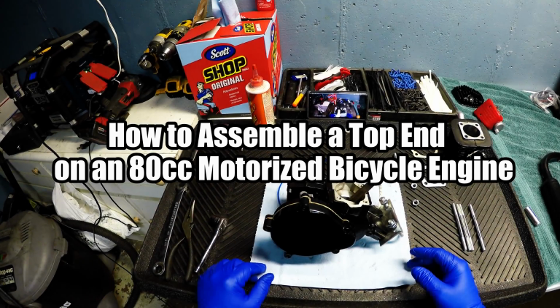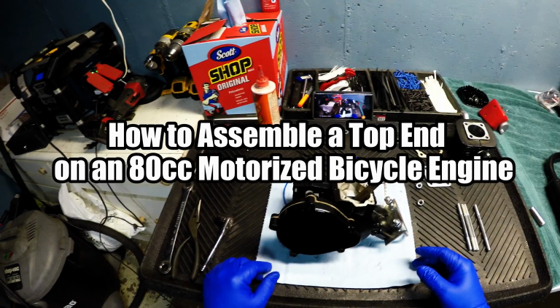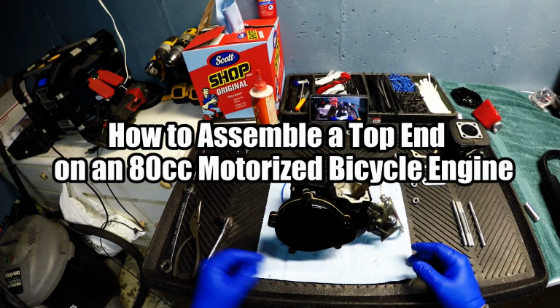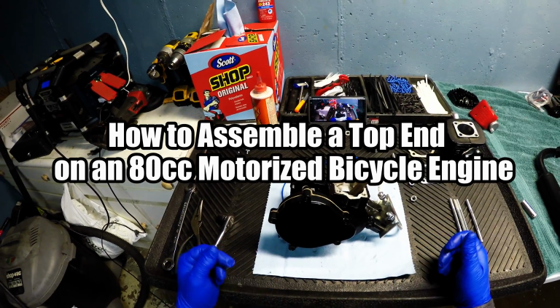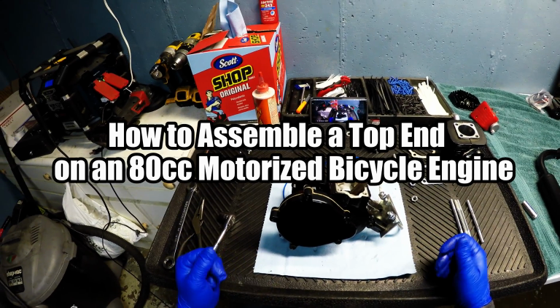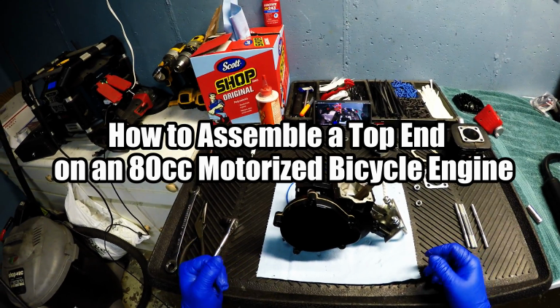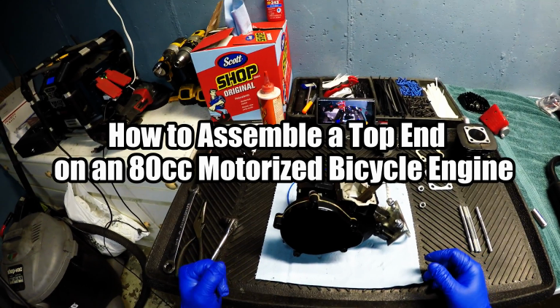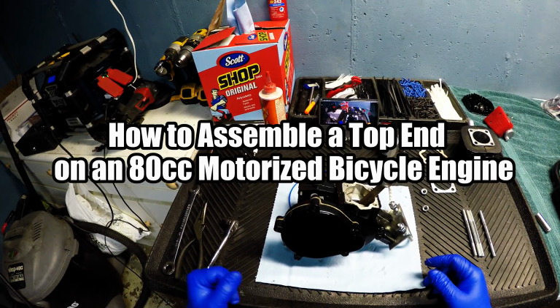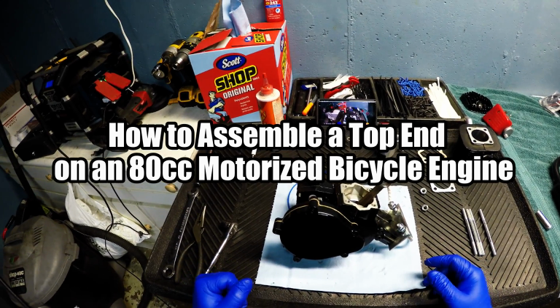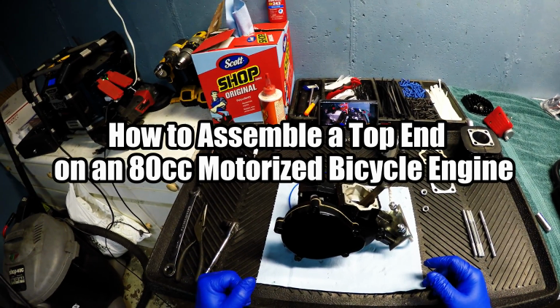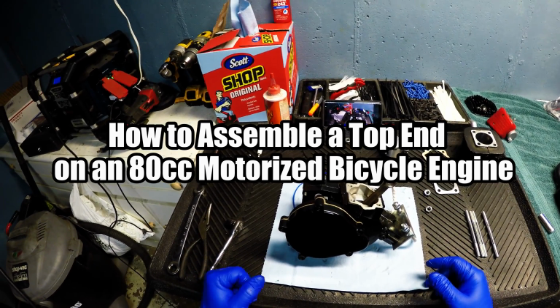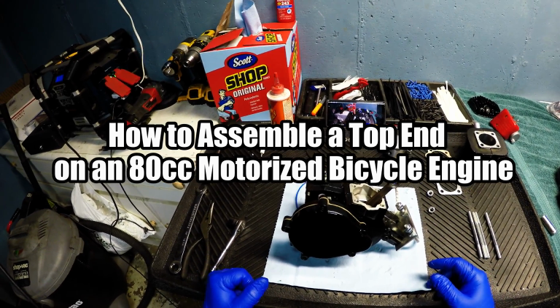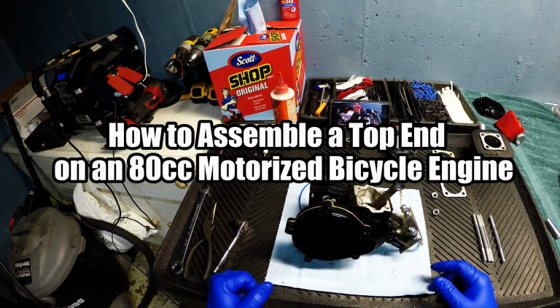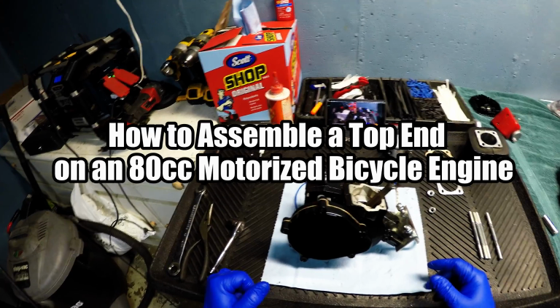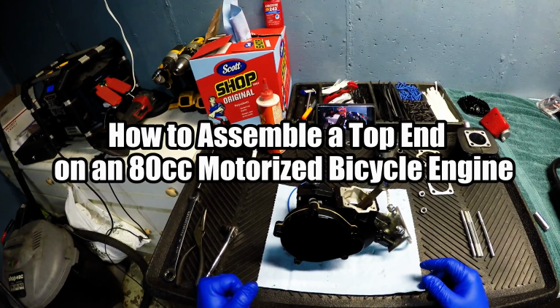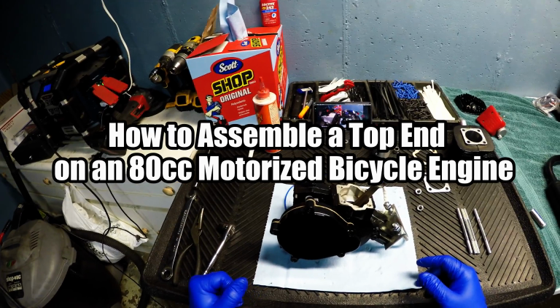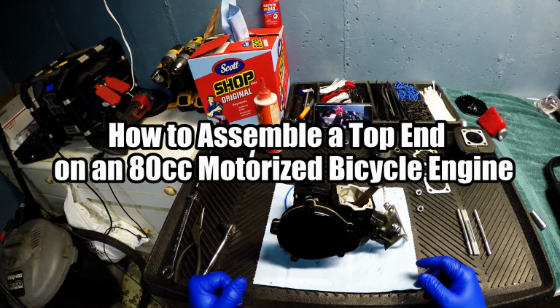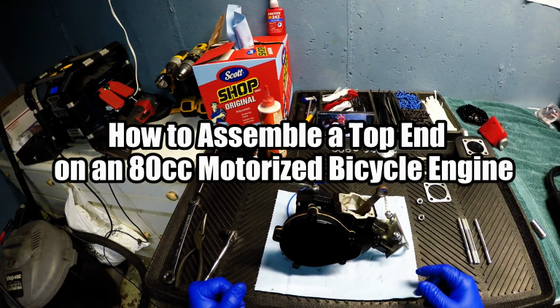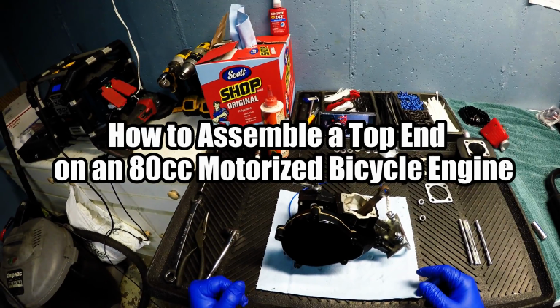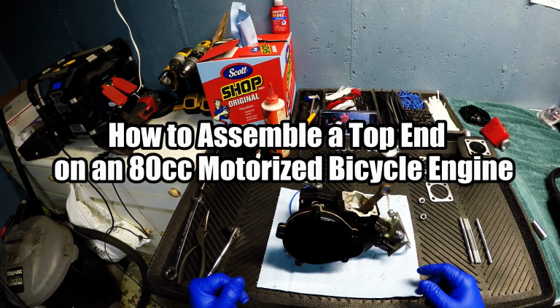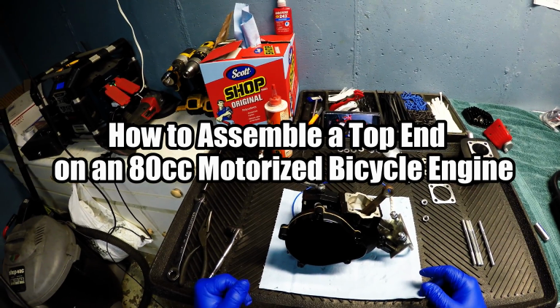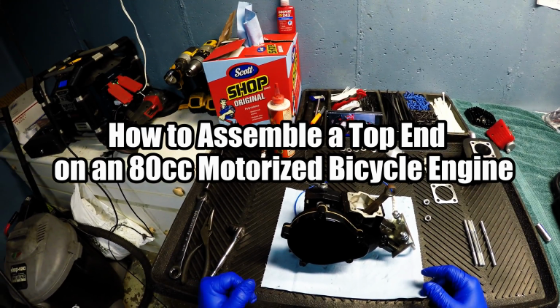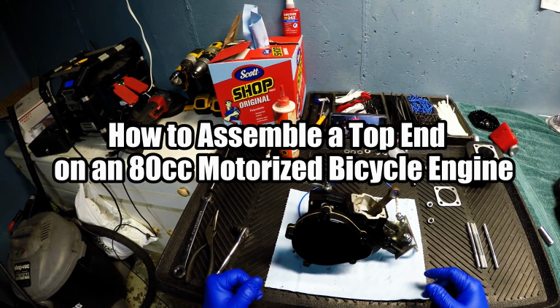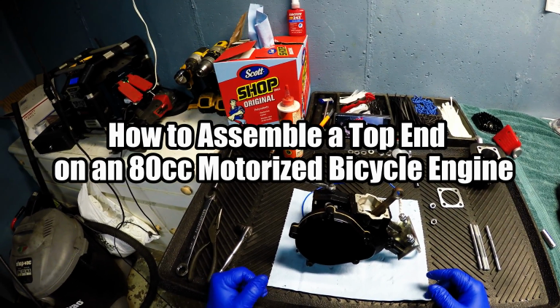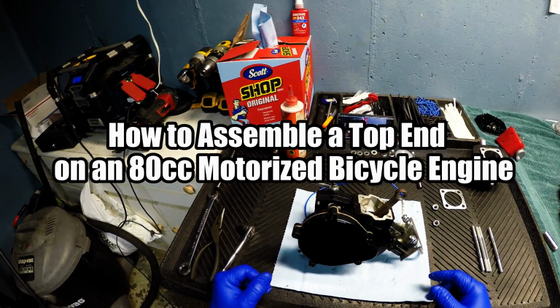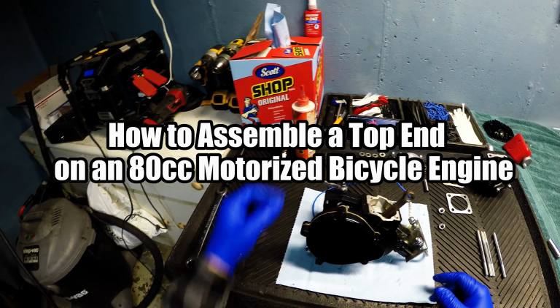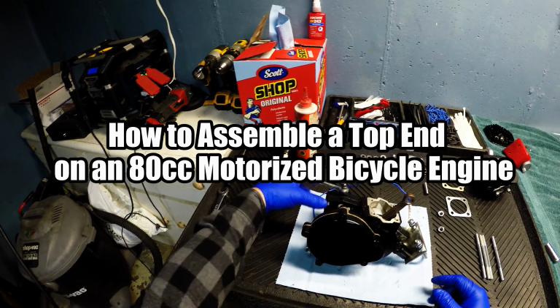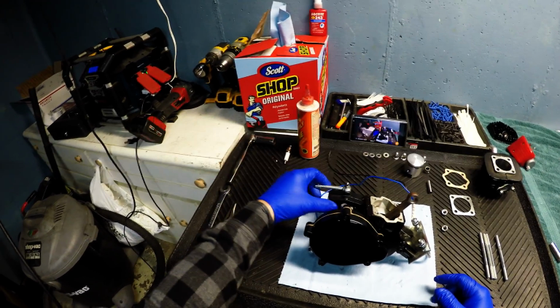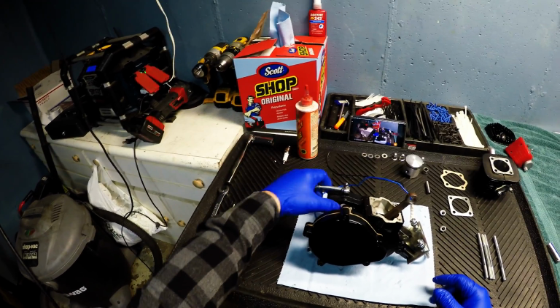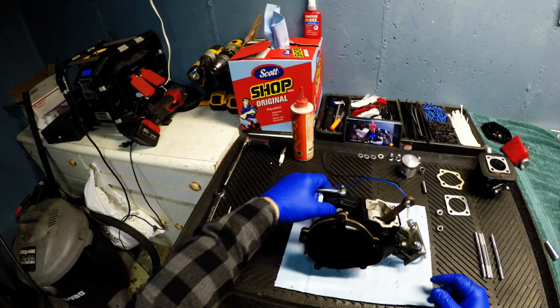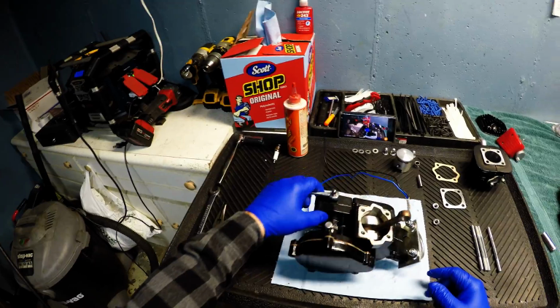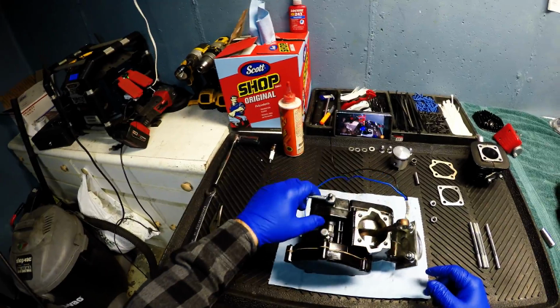Alright, today I'm going to make a short video on how to assemble your top end on your 80cc motorized bicycle engine.